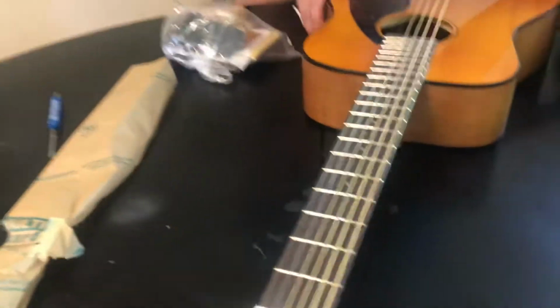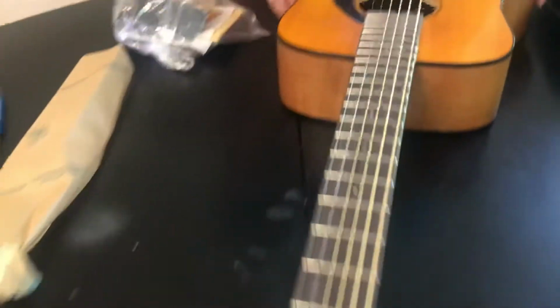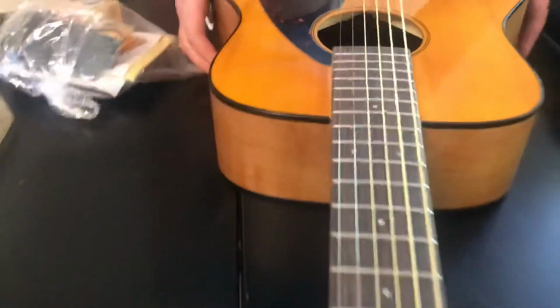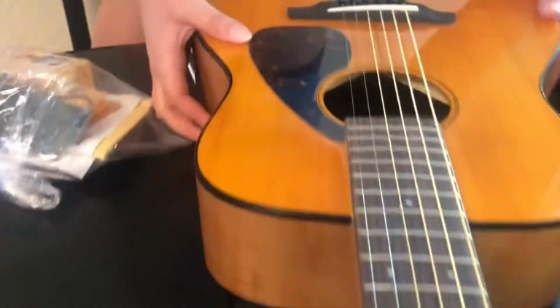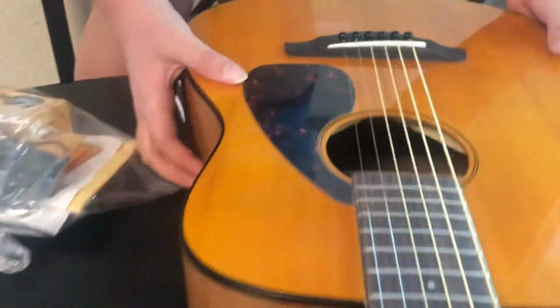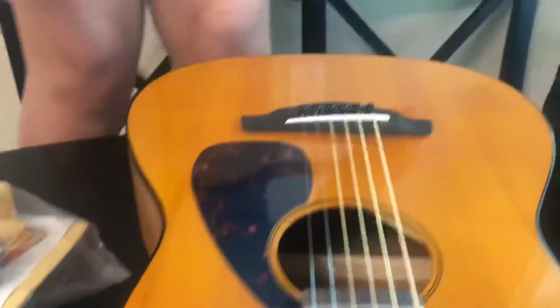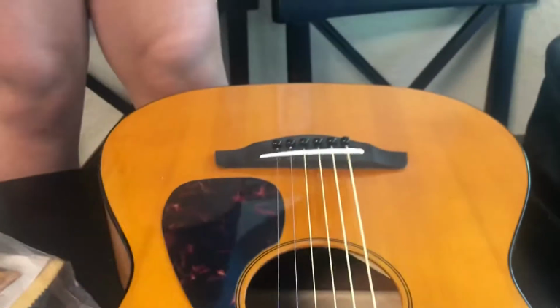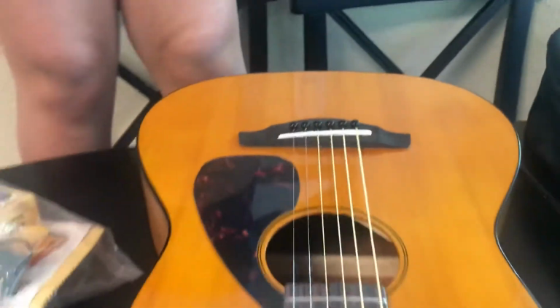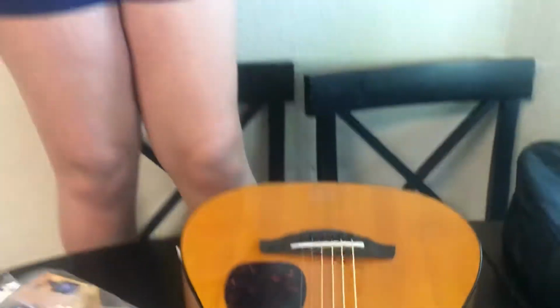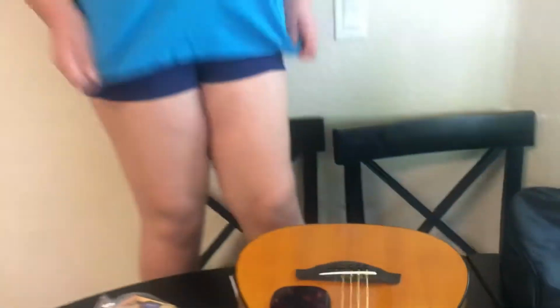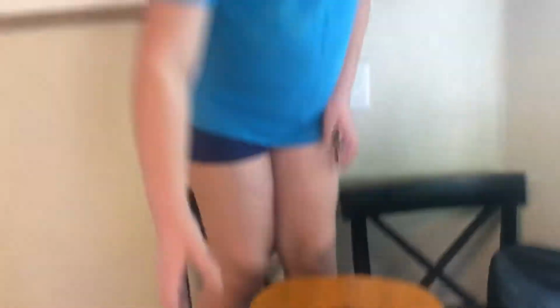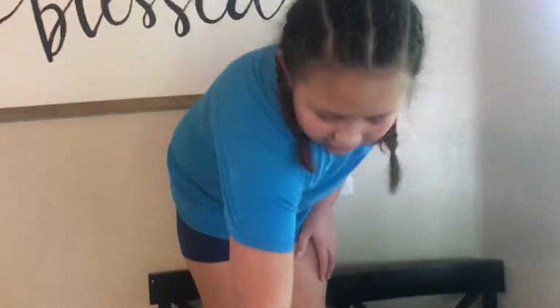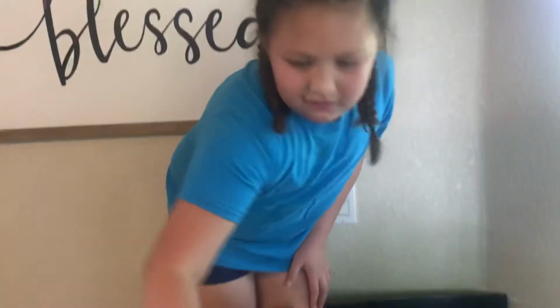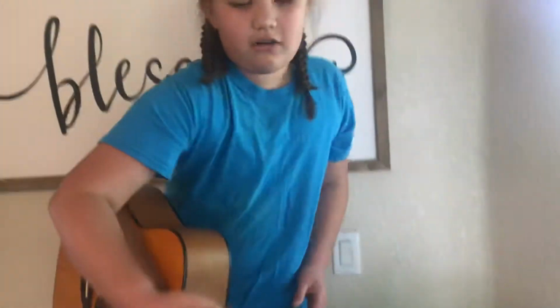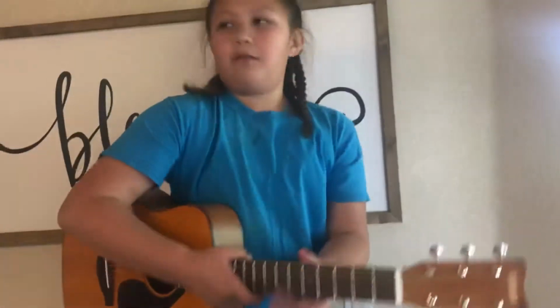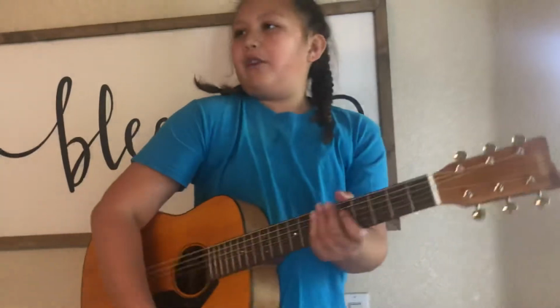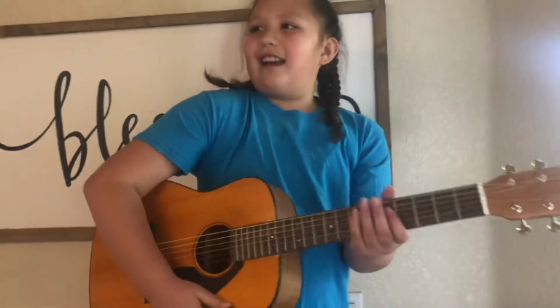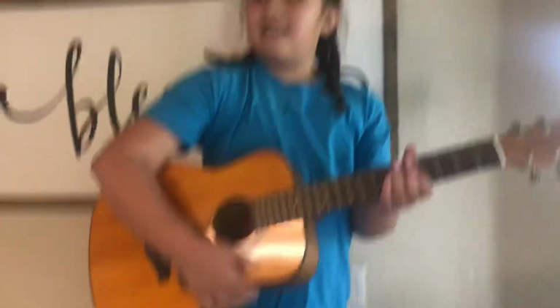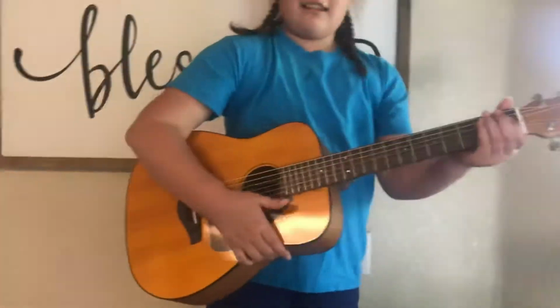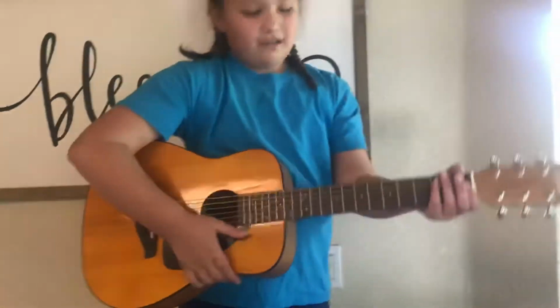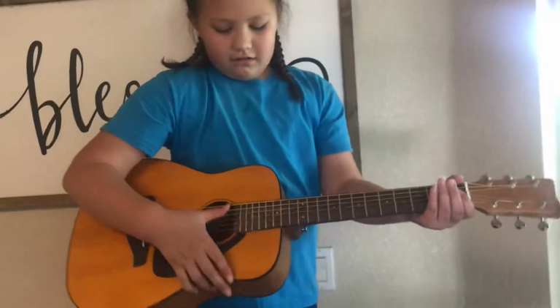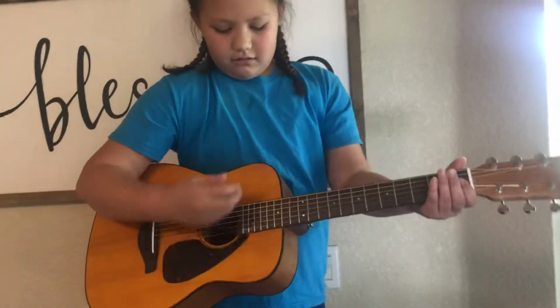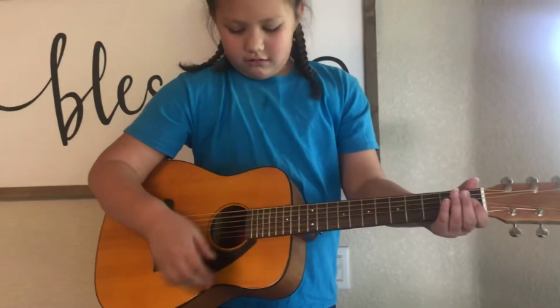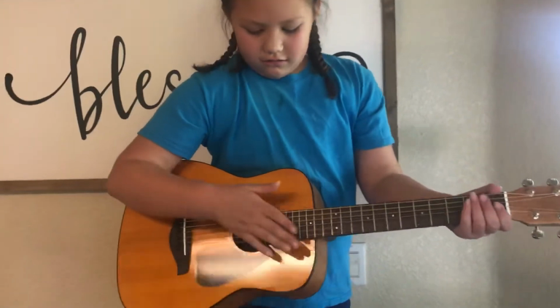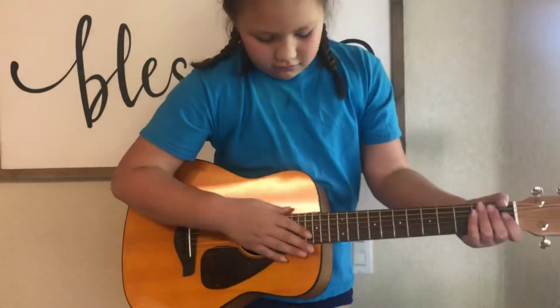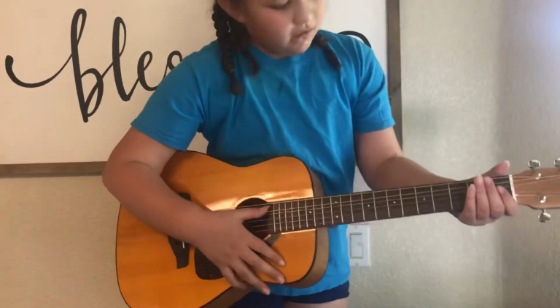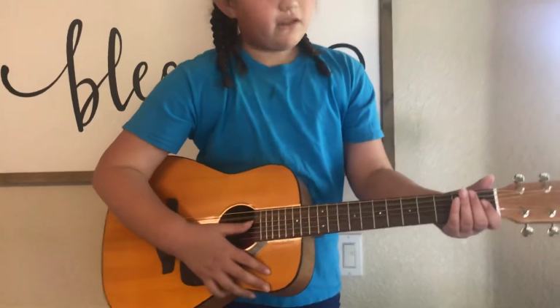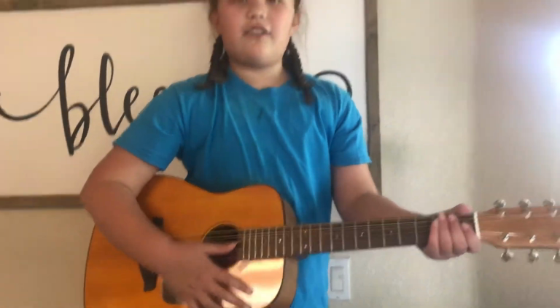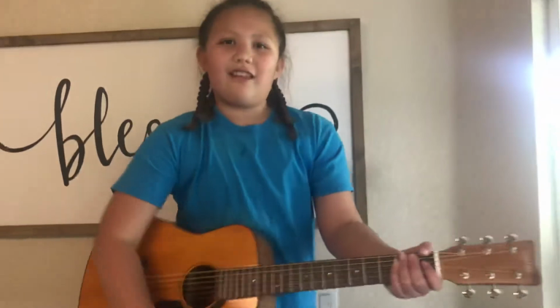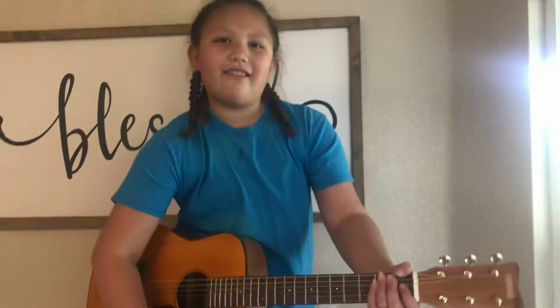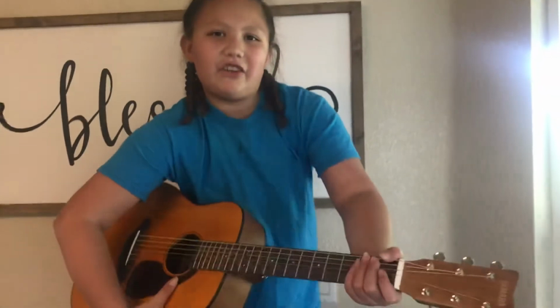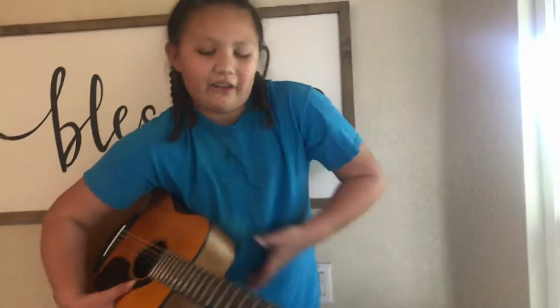Okay, so here it is. Pick it up. Oh, this is a perfect size. Wait, turn it. You can do that thing.